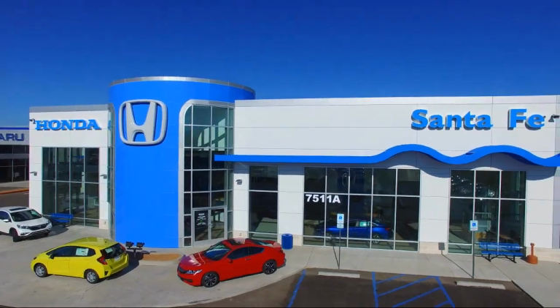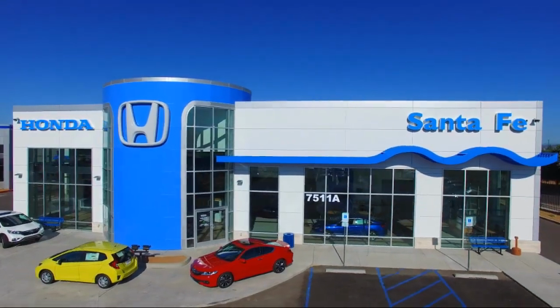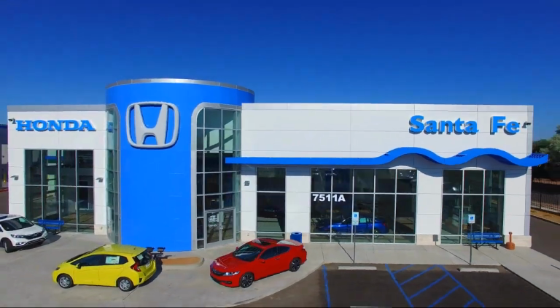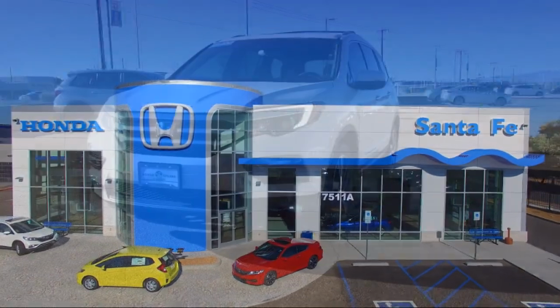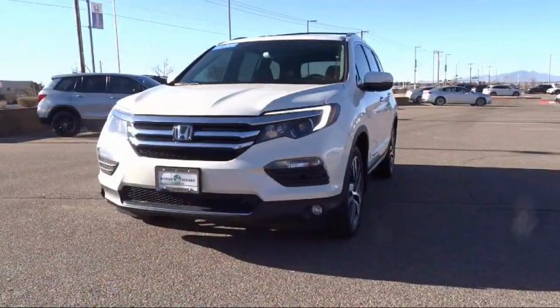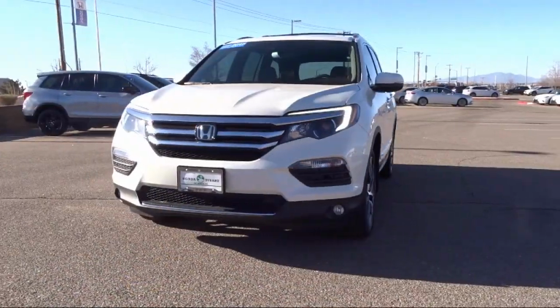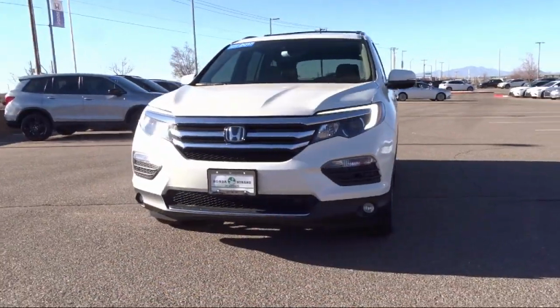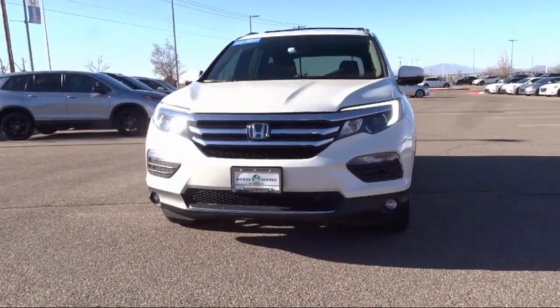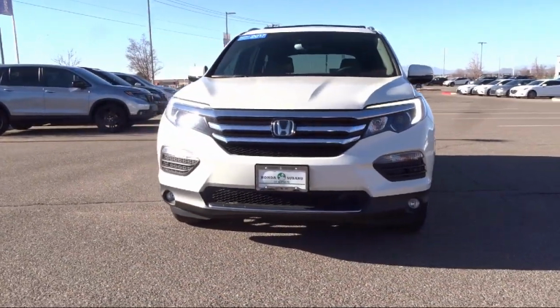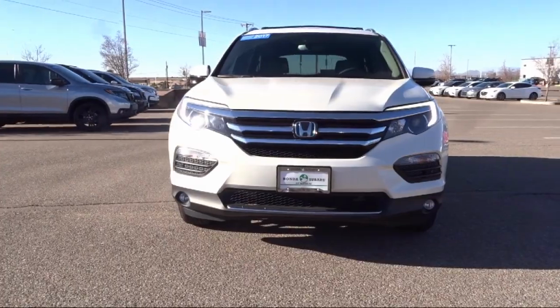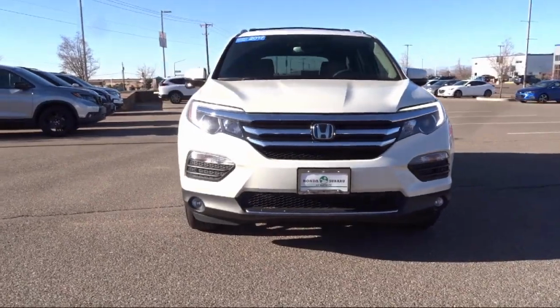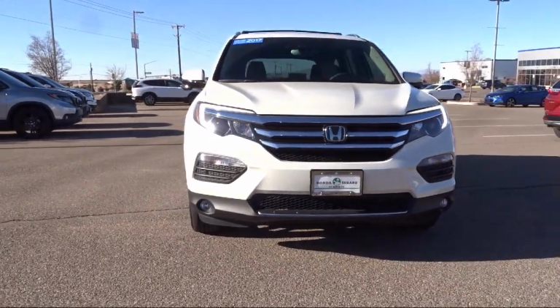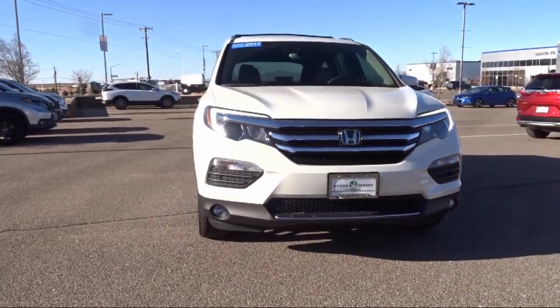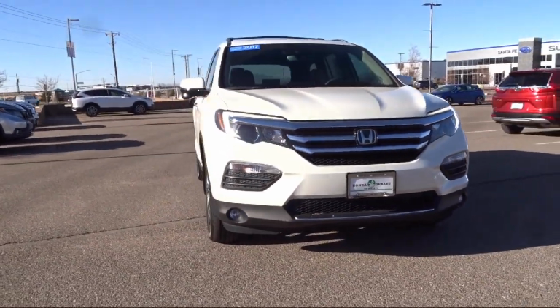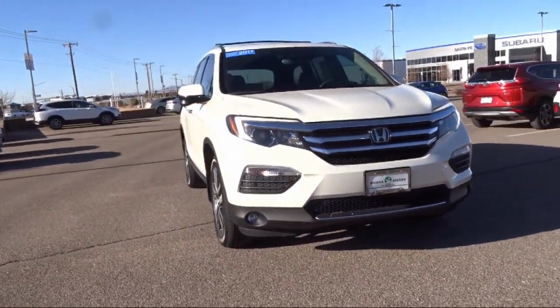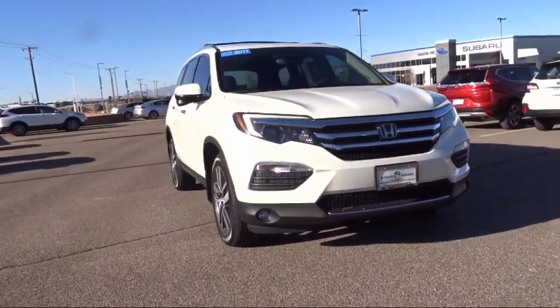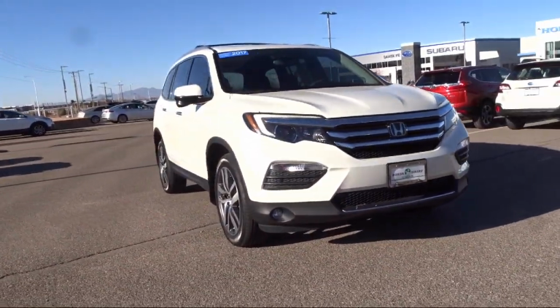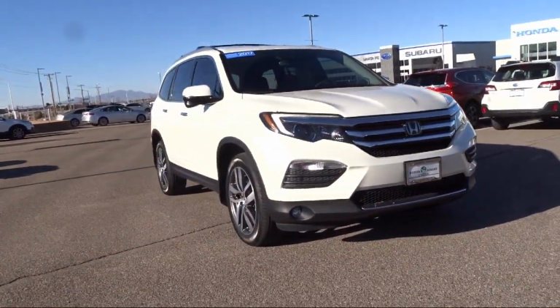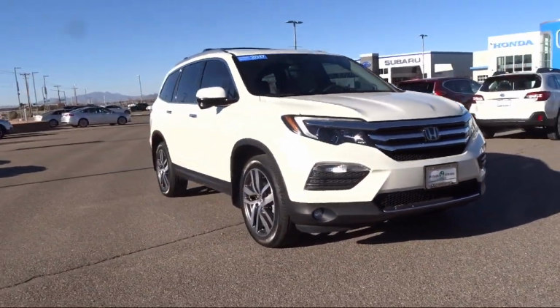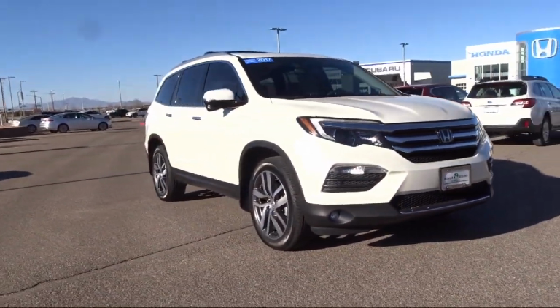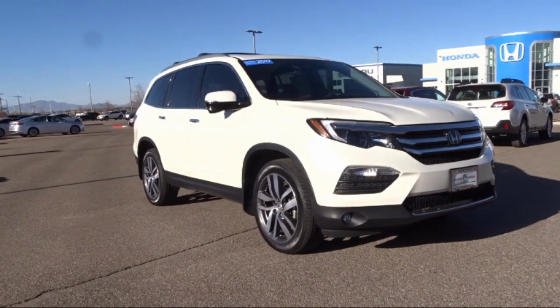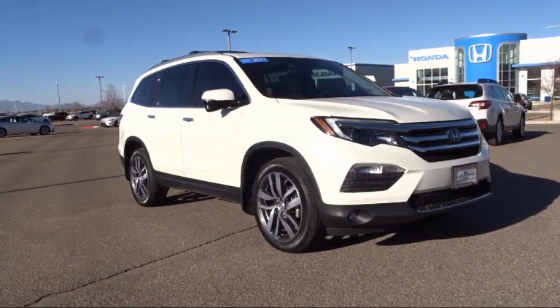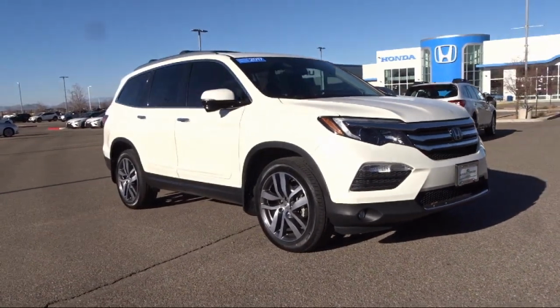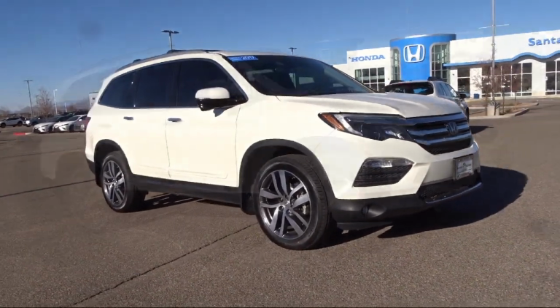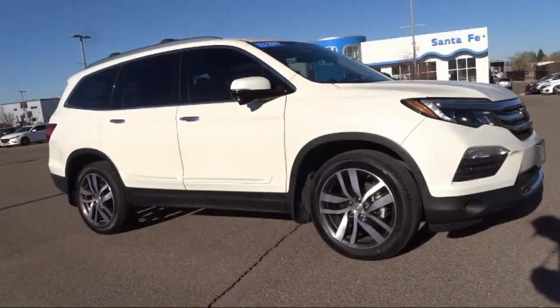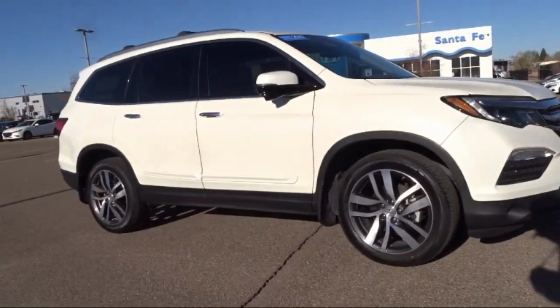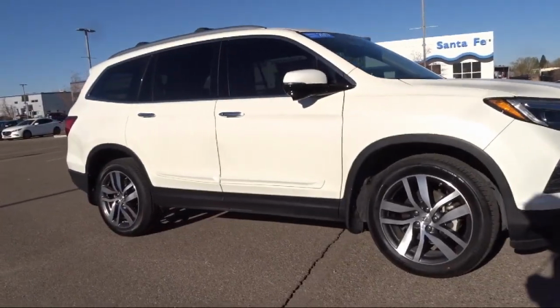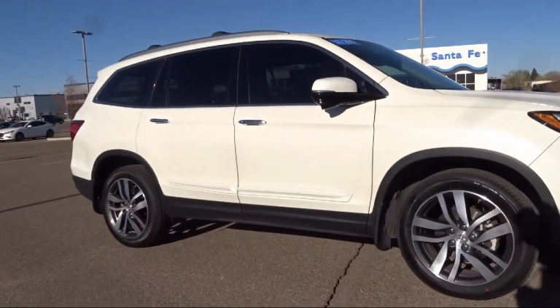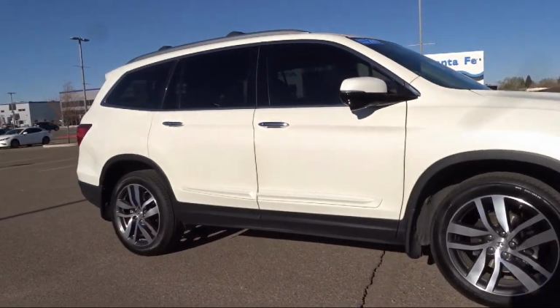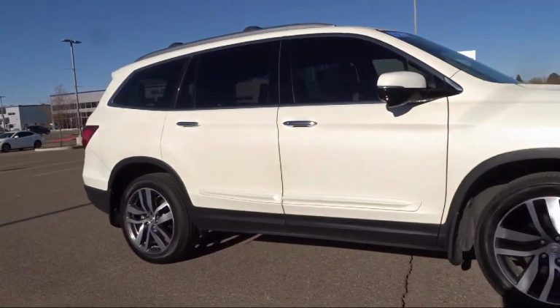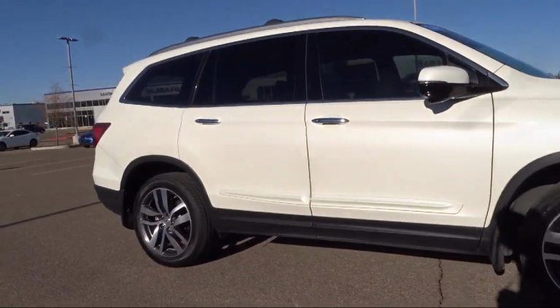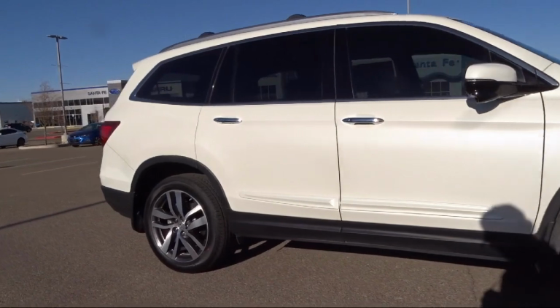It comes equipped with navigation, Sirius XM satellite radio, dual front side impact airbags, all wheel drive, heated door mirrors, keyless entry, and fully automatic headlights.